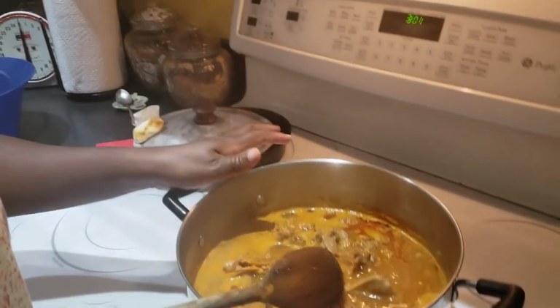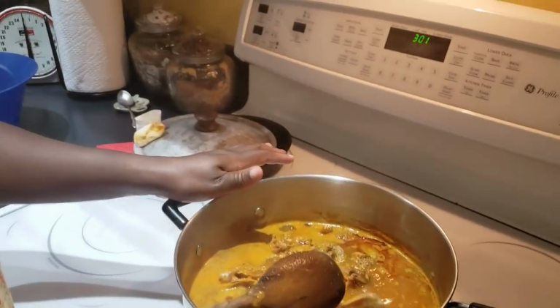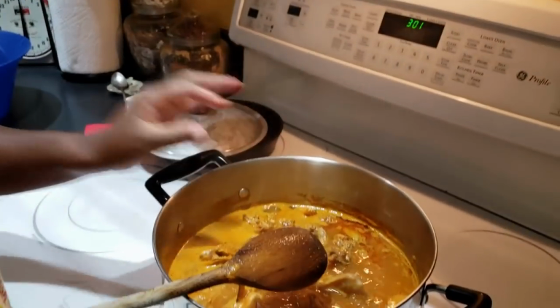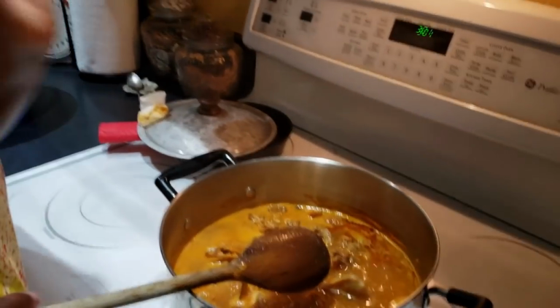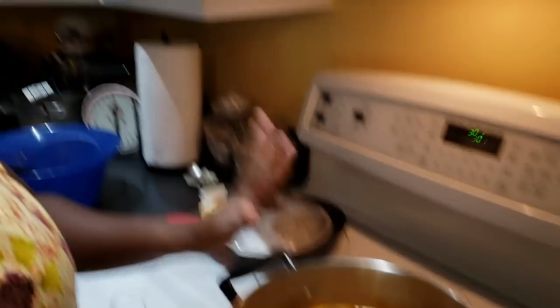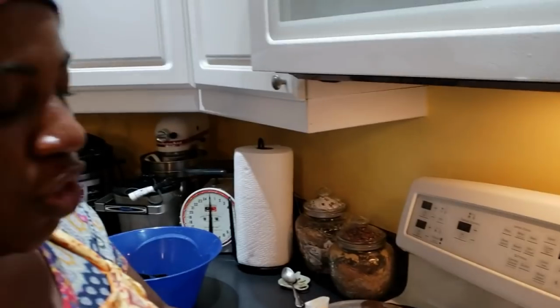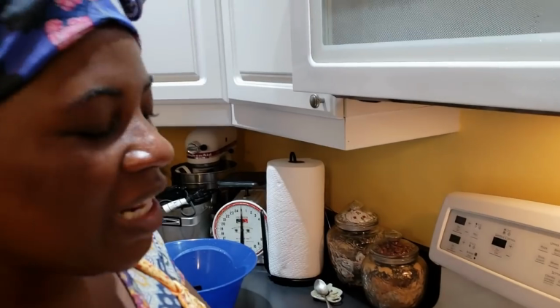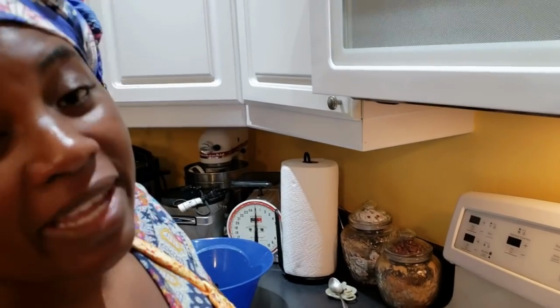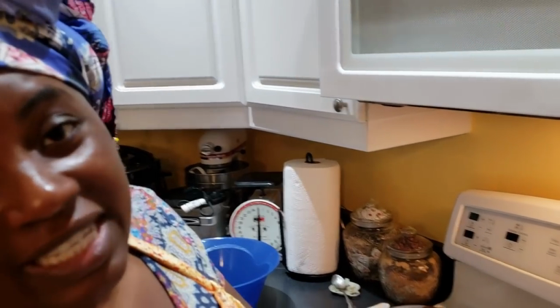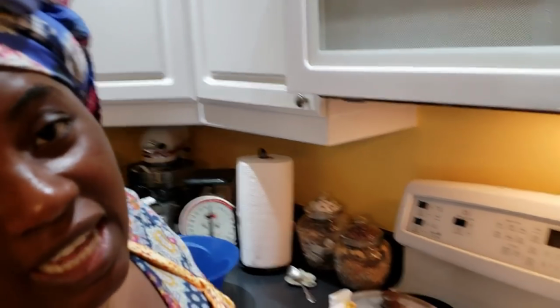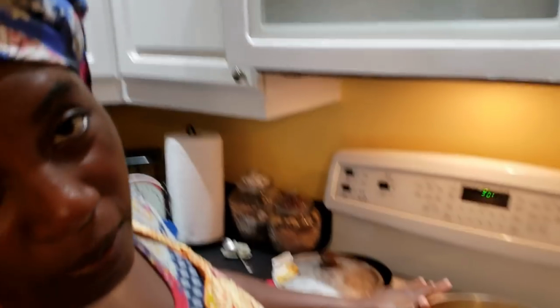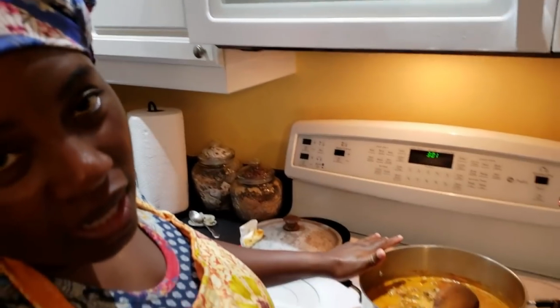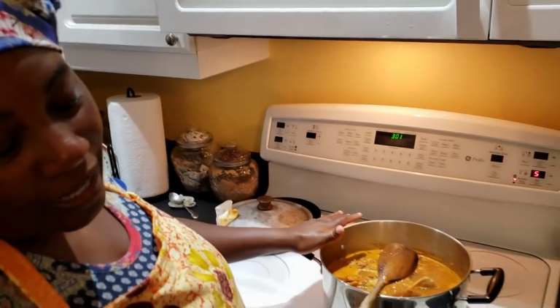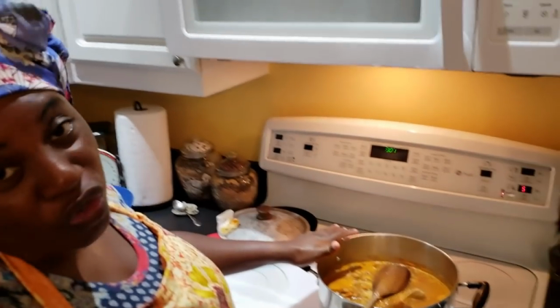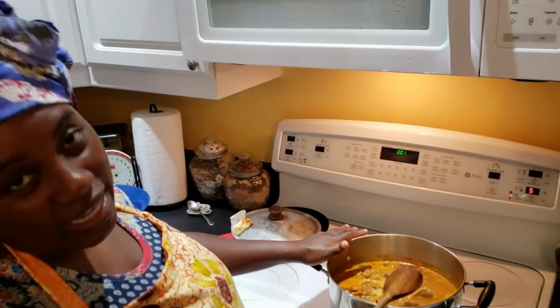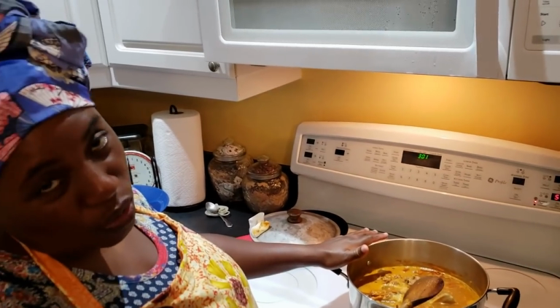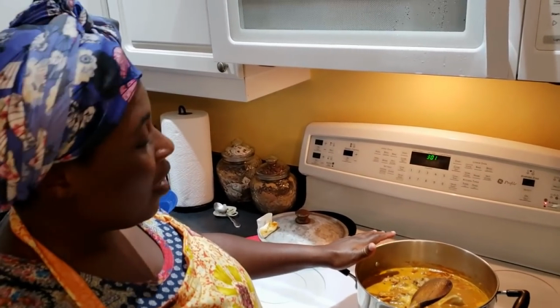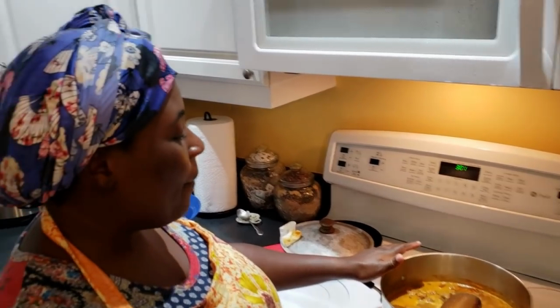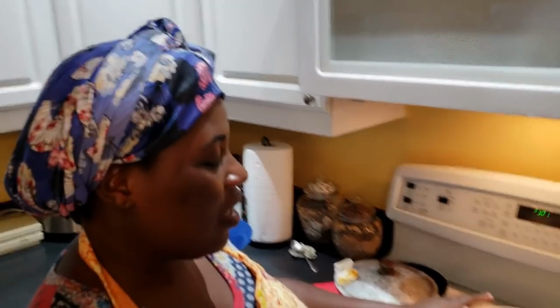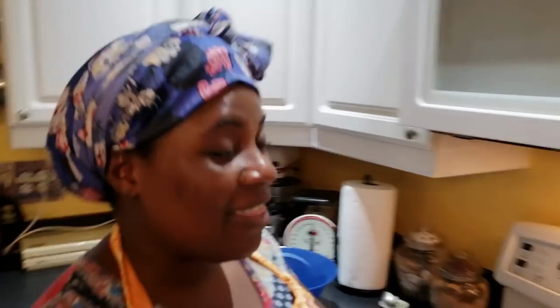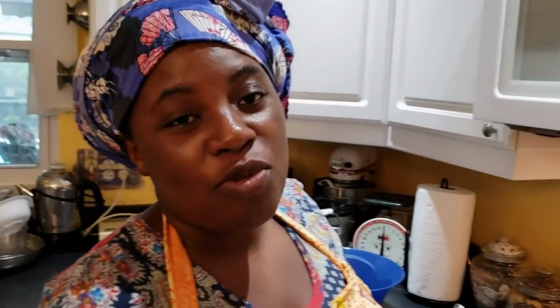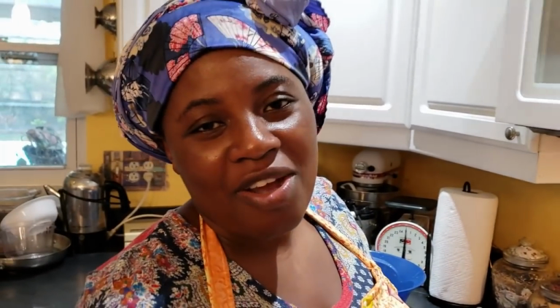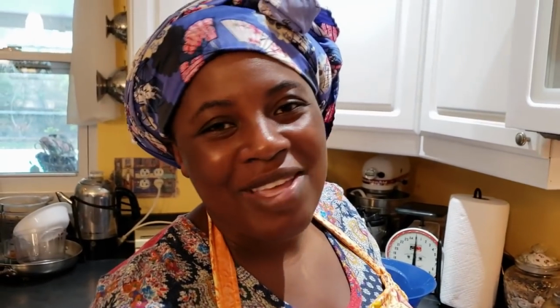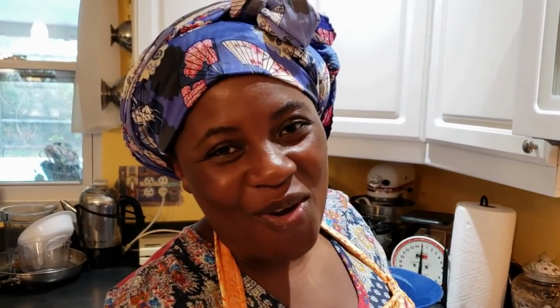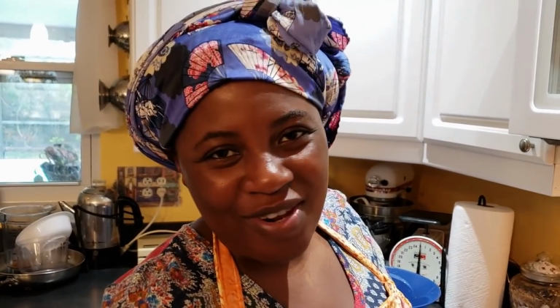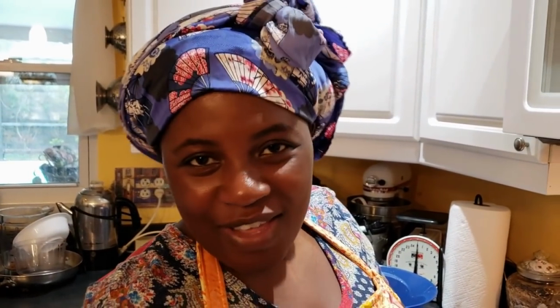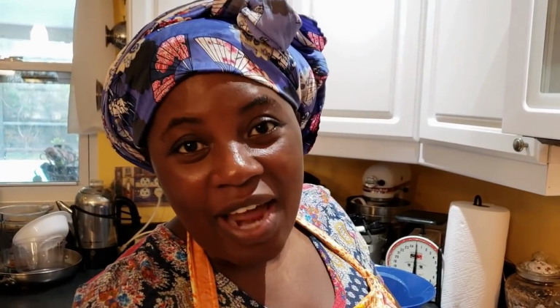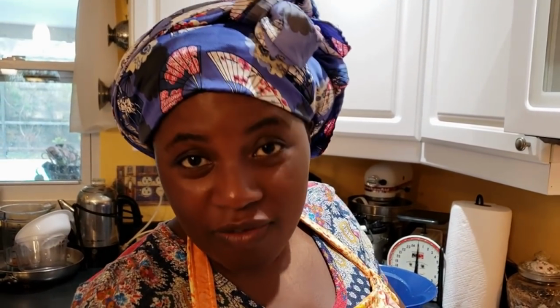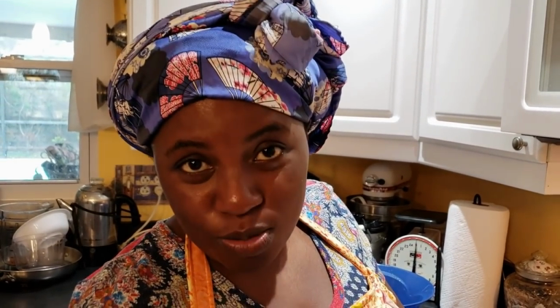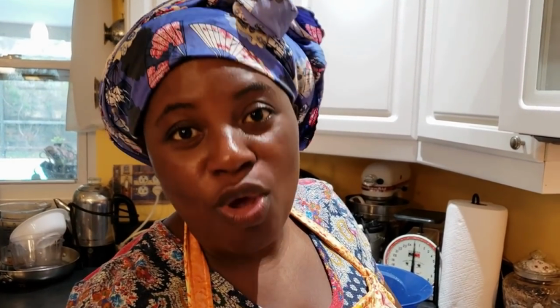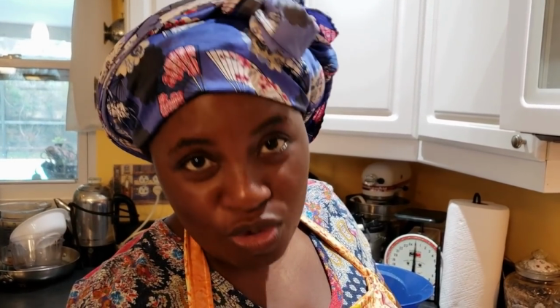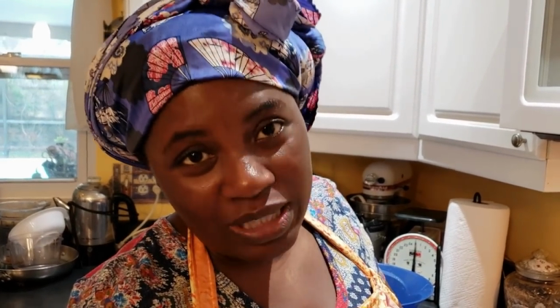The soup is cooked very well. It has a little bit of sweetness — not overpowering — and that comes from the carrot. In Ghana, when we make light soup we don't normally add carrot, but that's the beauty of making your own food: you can add whatever vegetables you want.